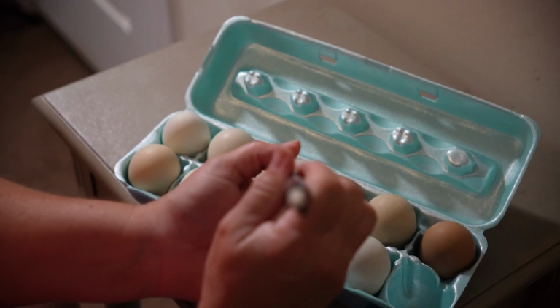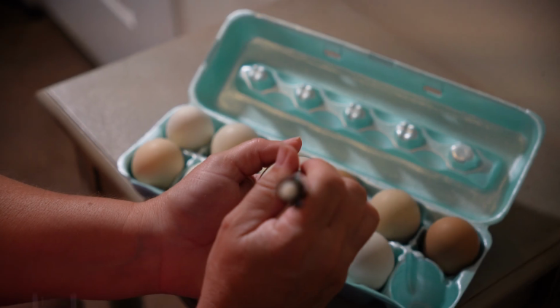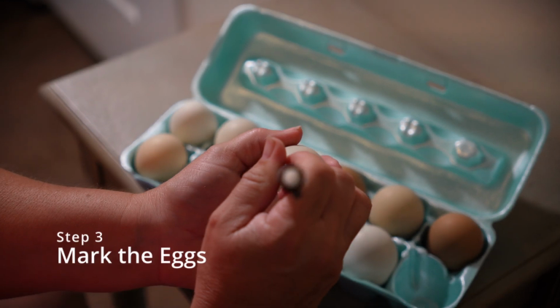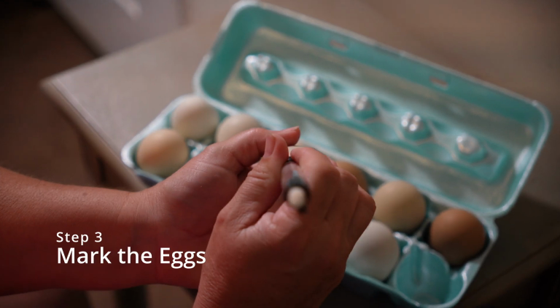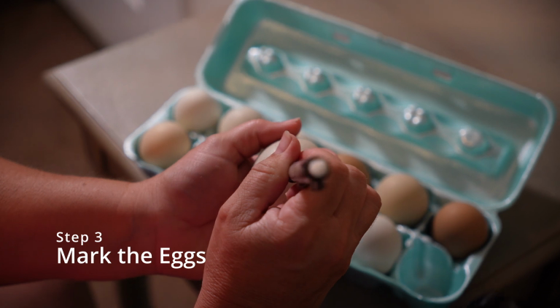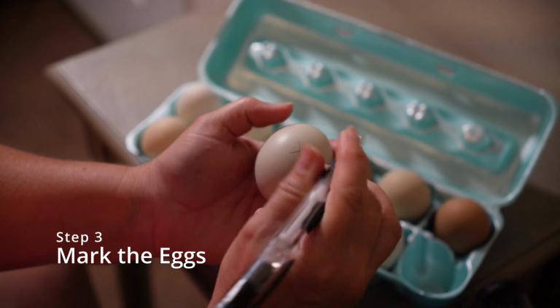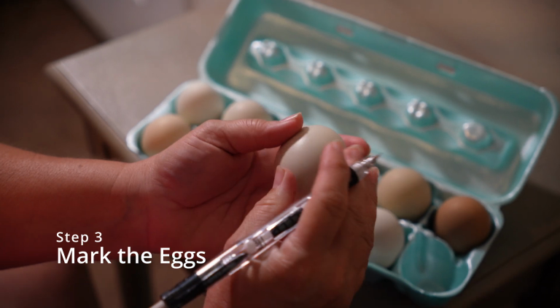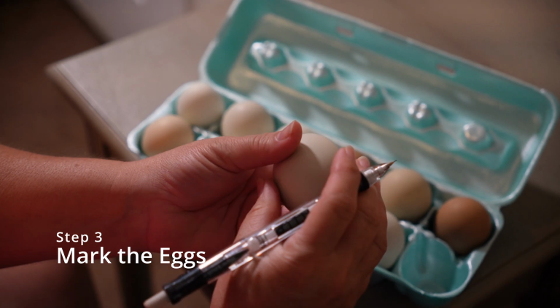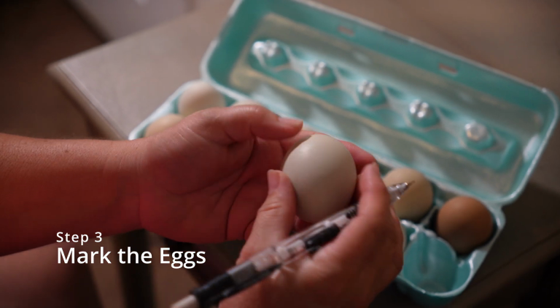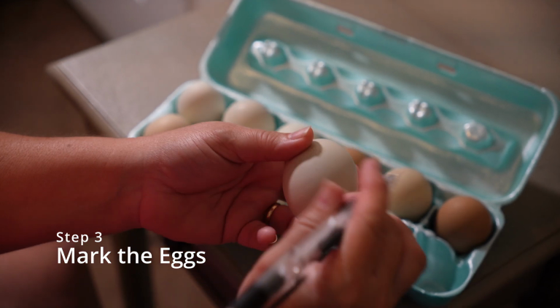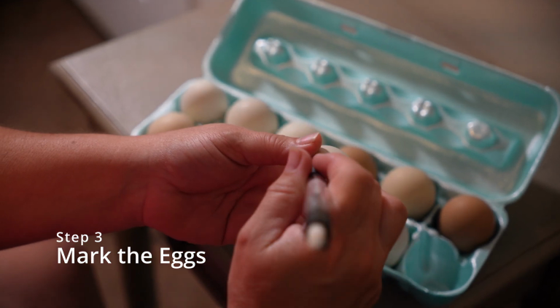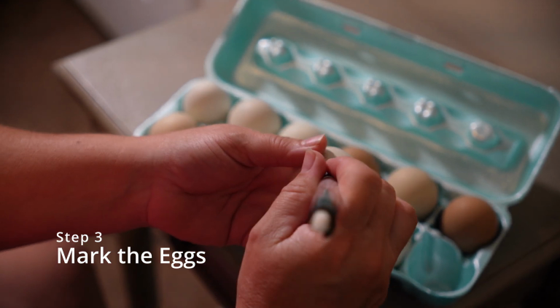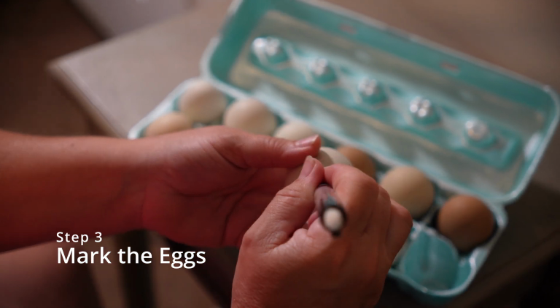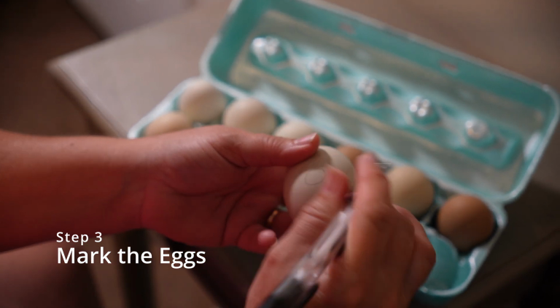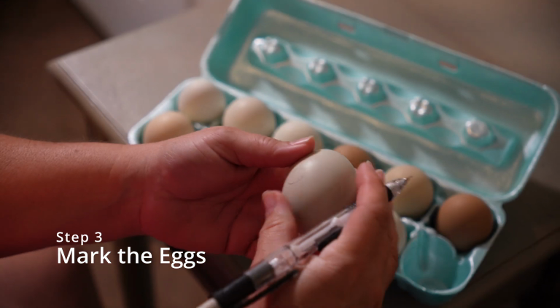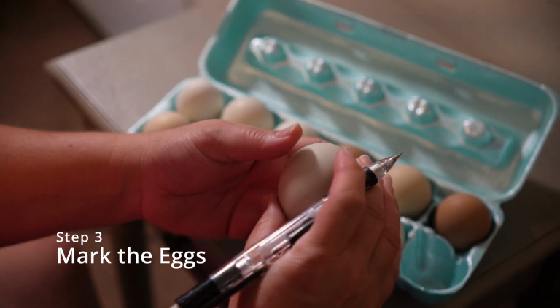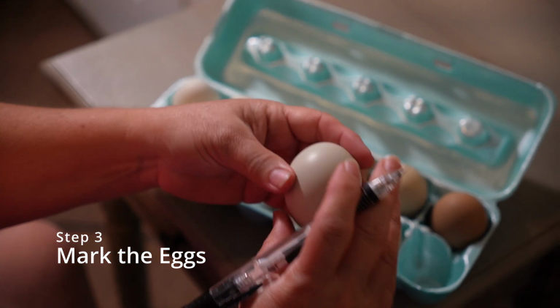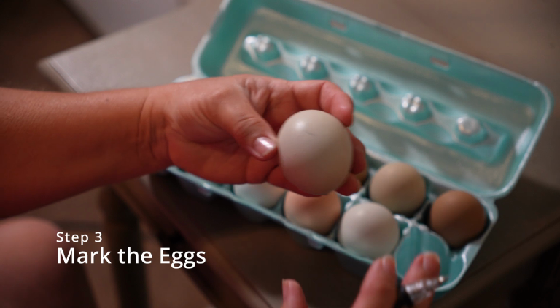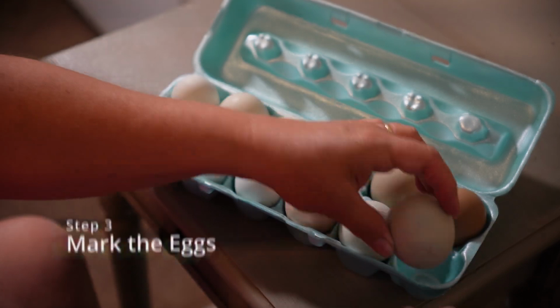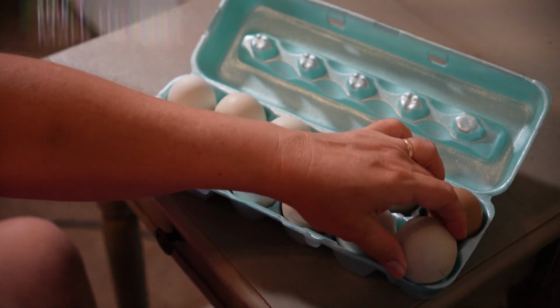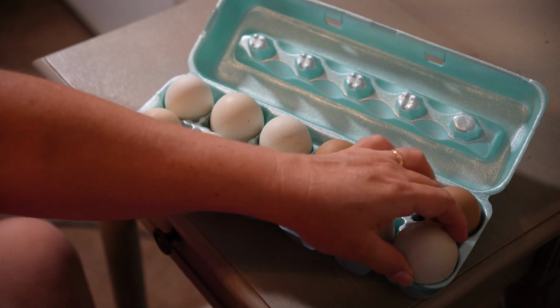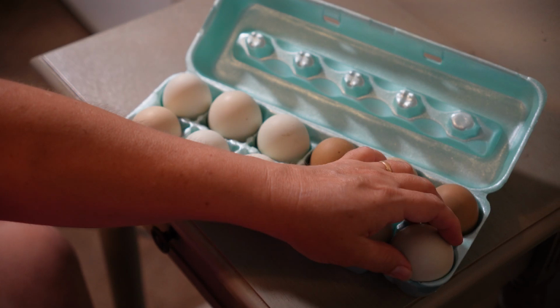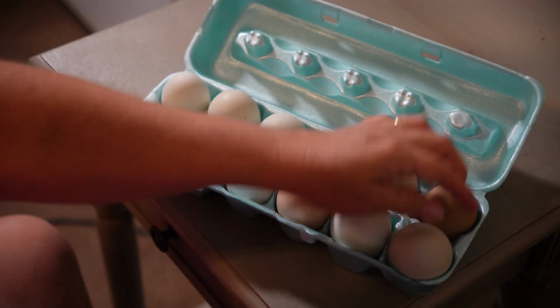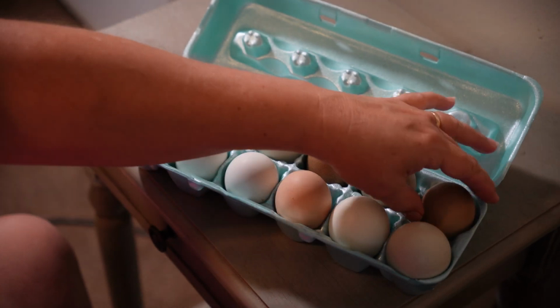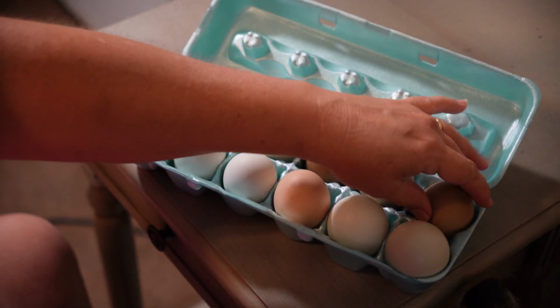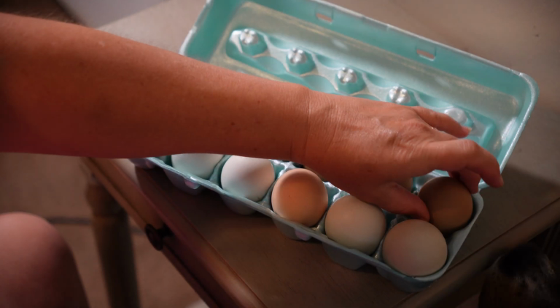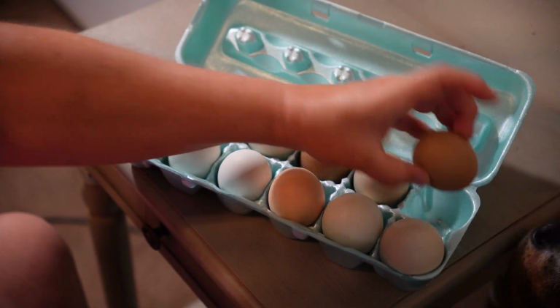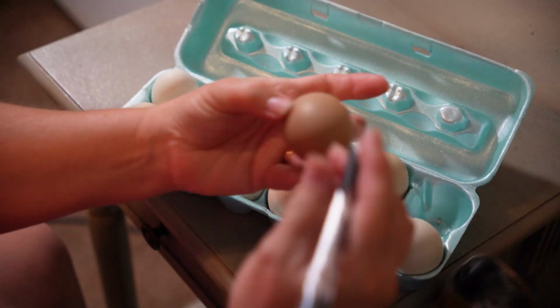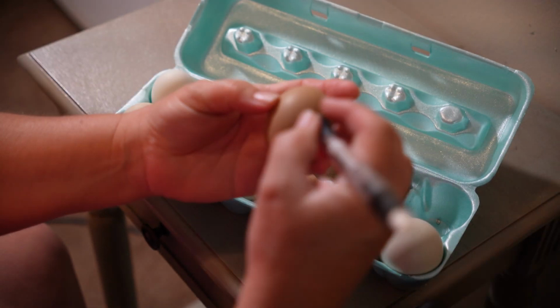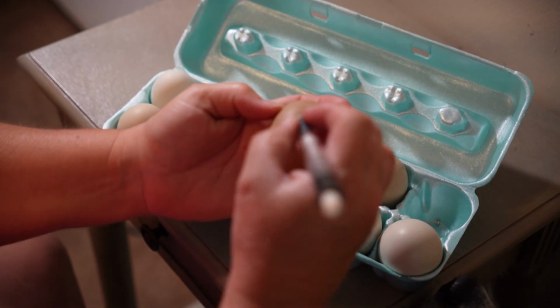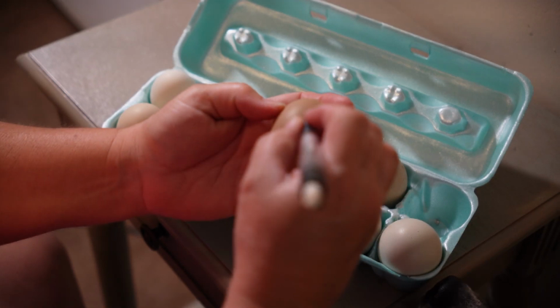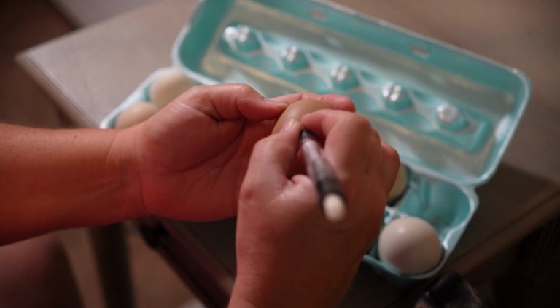Step three, after the eggs have set for 12 hours, you want to mark them on each side to ensure that they are turning in the incubator. We use a pencil to mark our eggs.